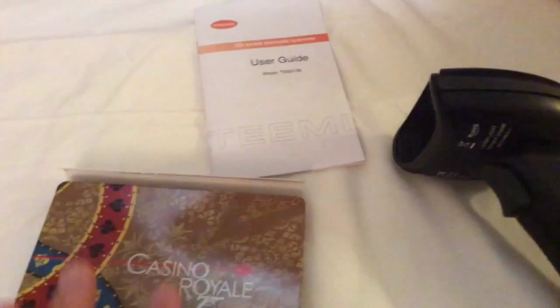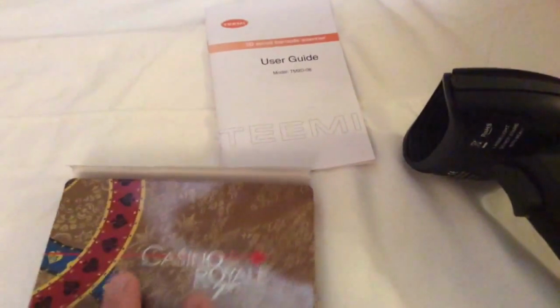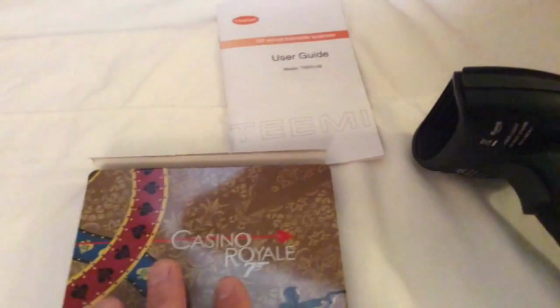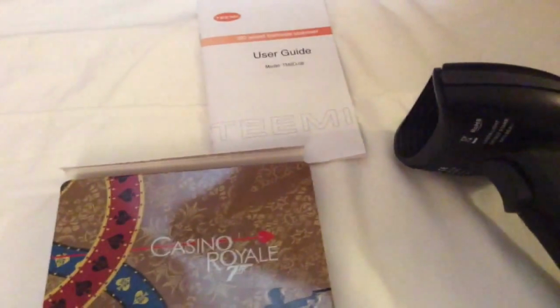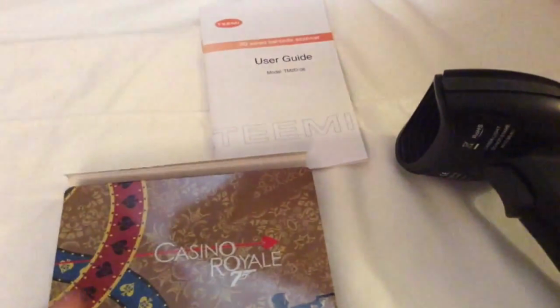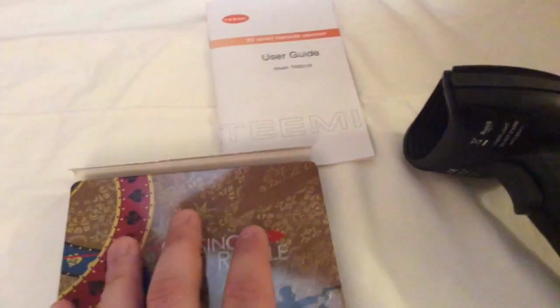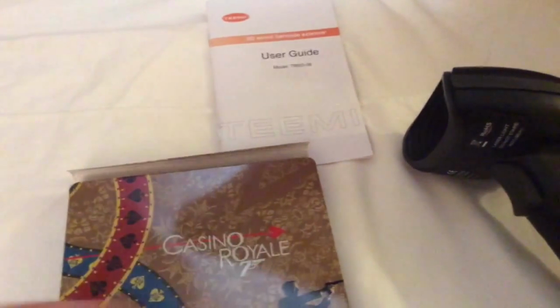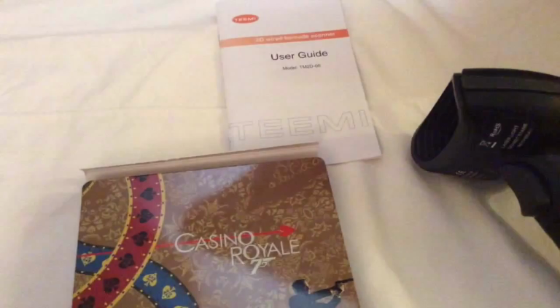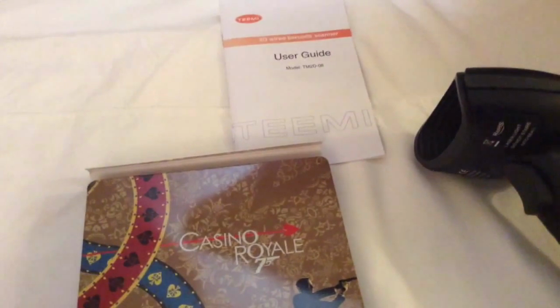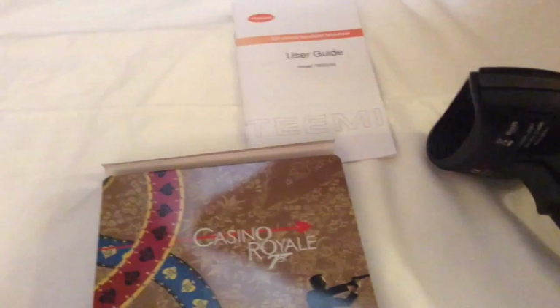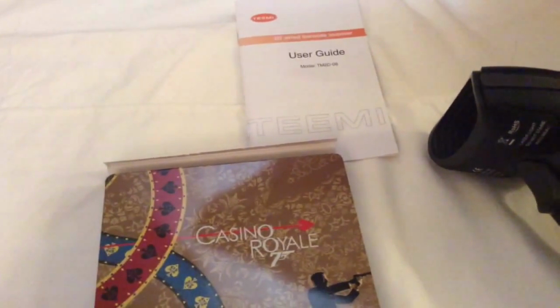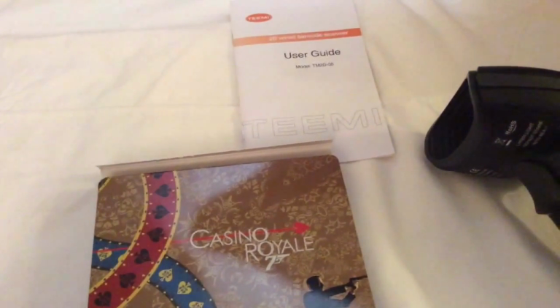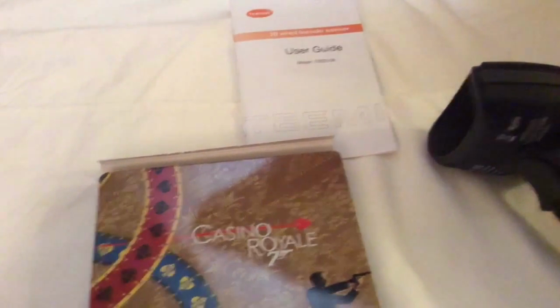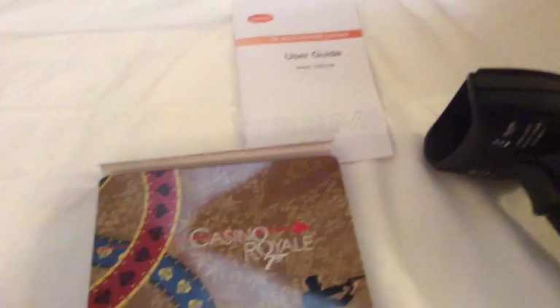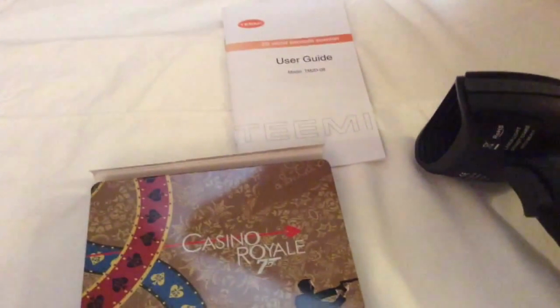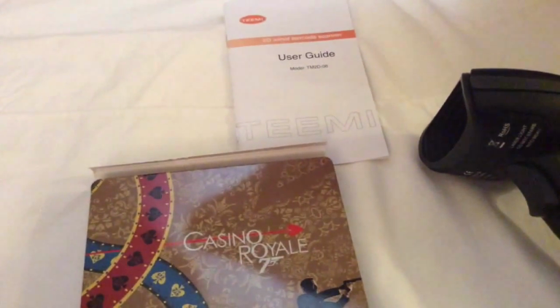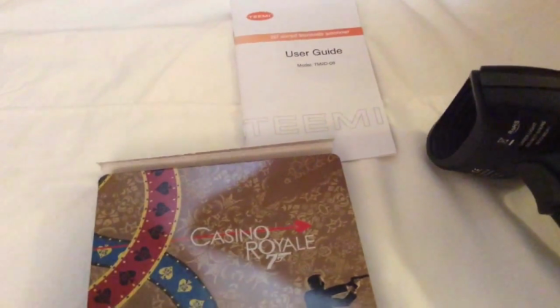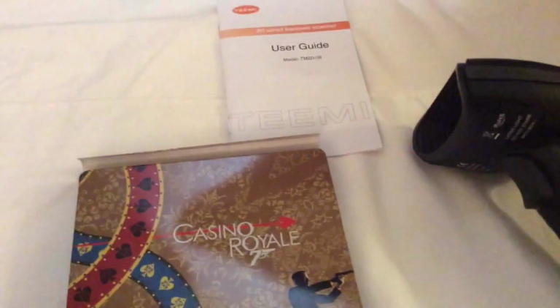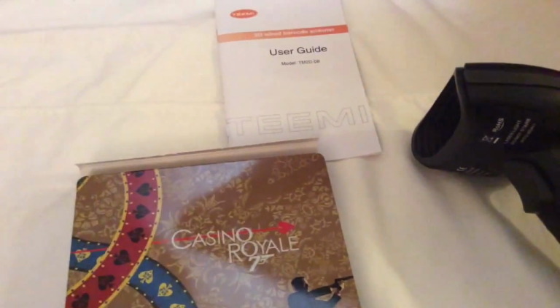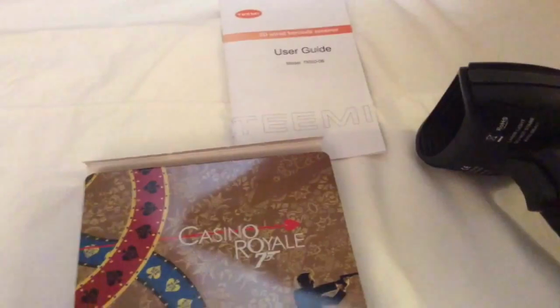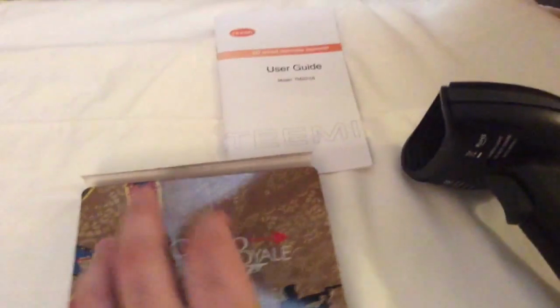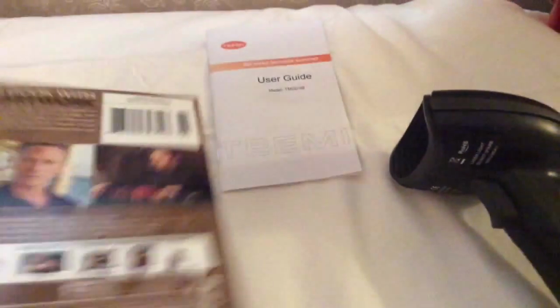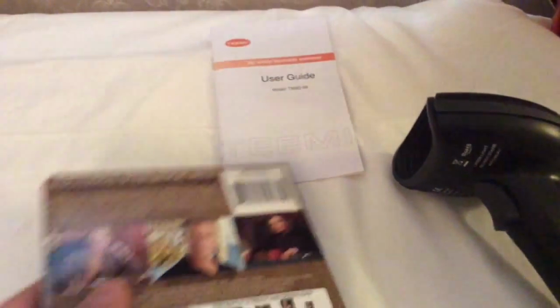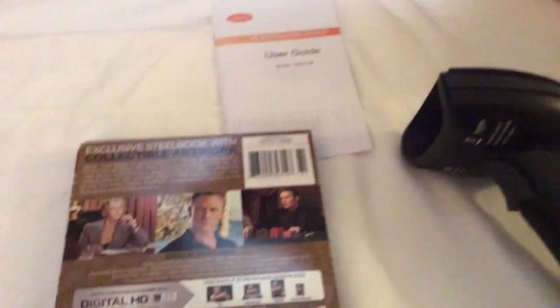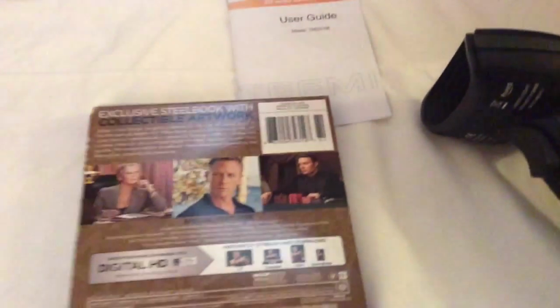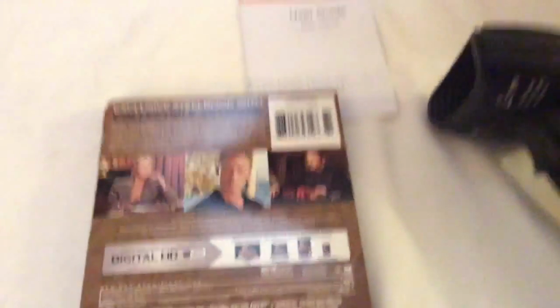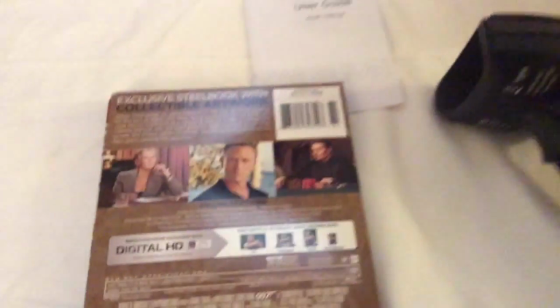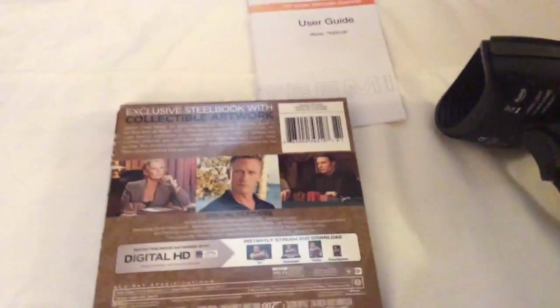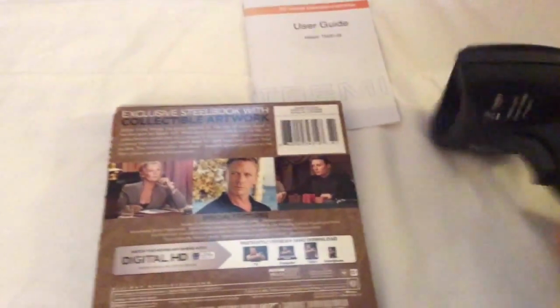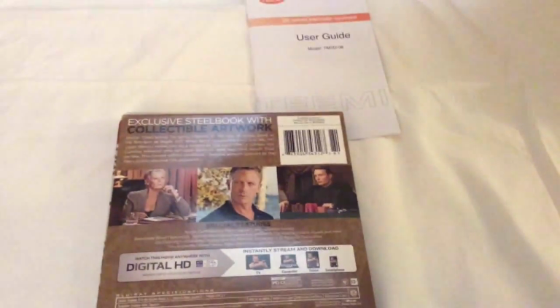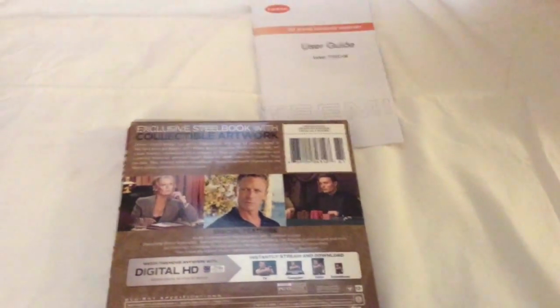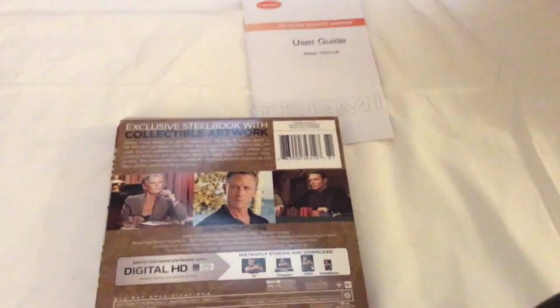Let me go ahead and scan some items. I'll do a split screen so you can see how the scan shows up. Literally any program you open on a computer that you can type in, the scan will show up there — from WordPad to Notepad. Here's Casino Royale on Blu-ray — let's go ahead and scan this and add it to my inventory list.